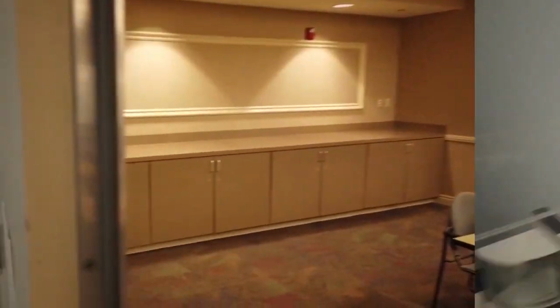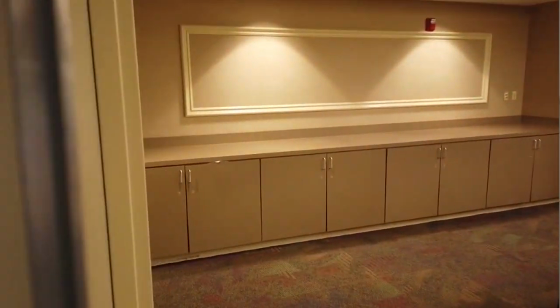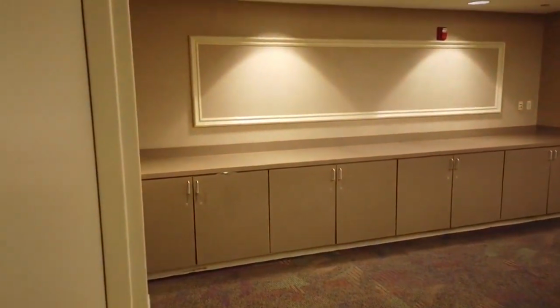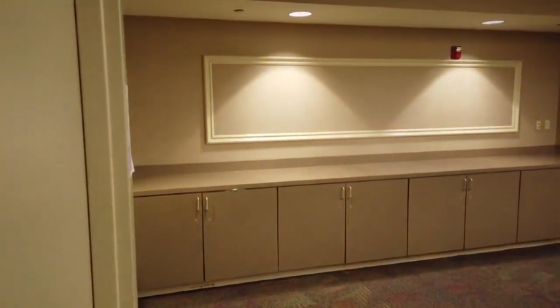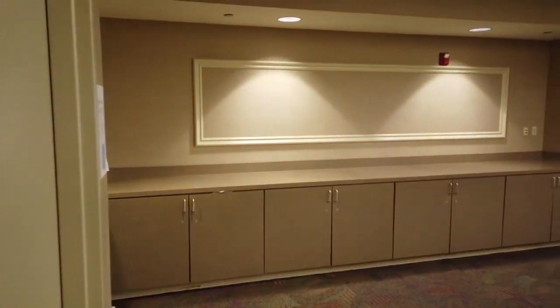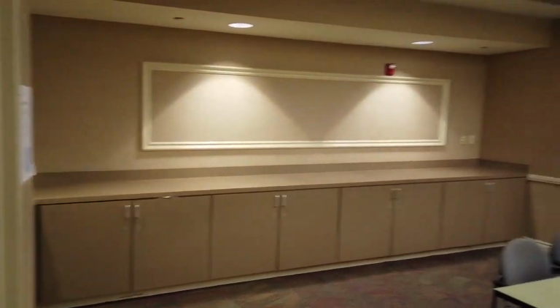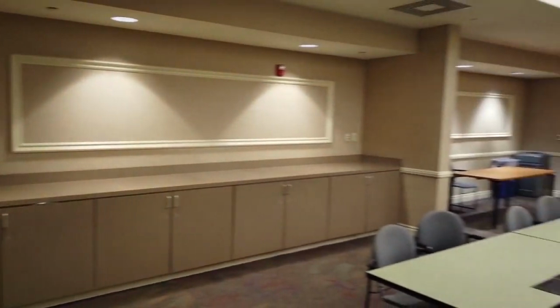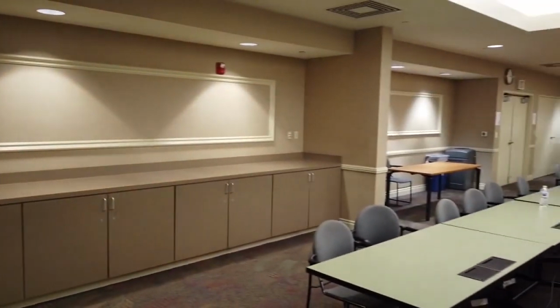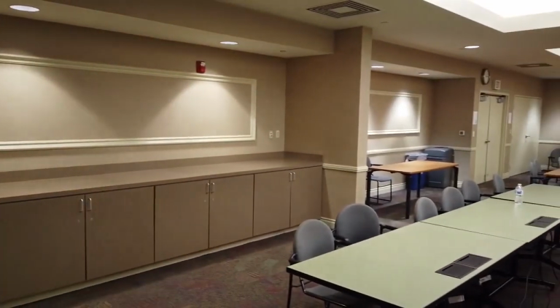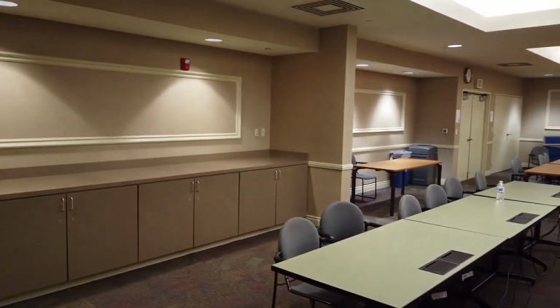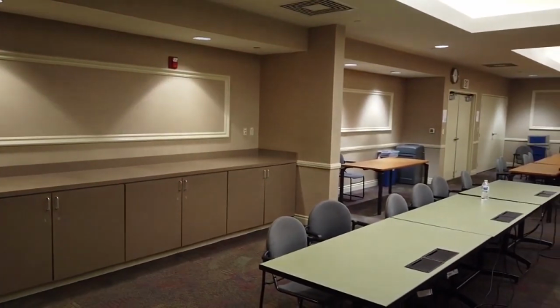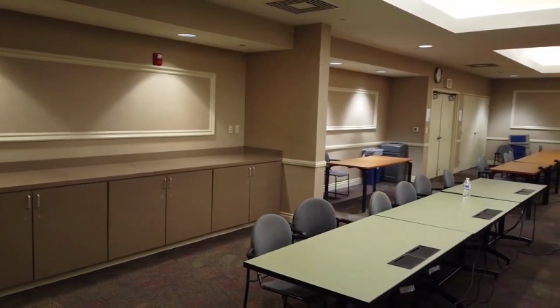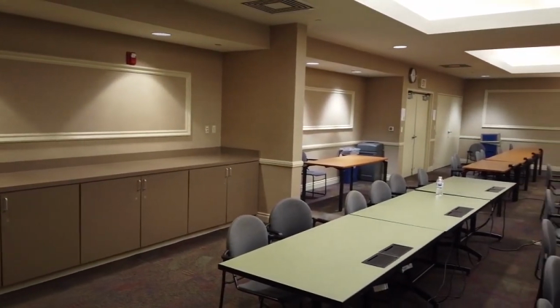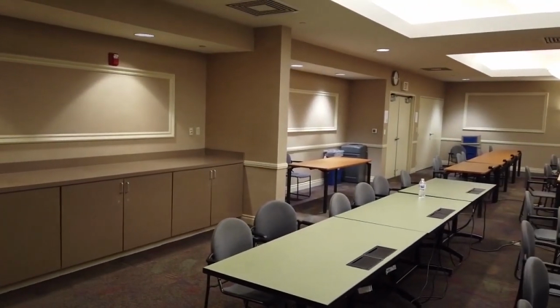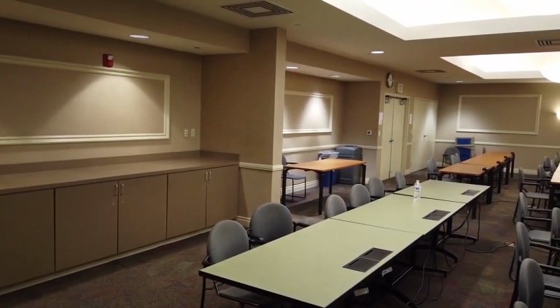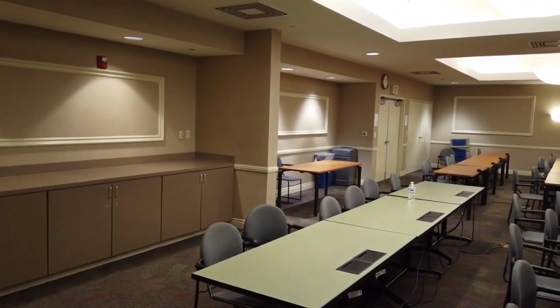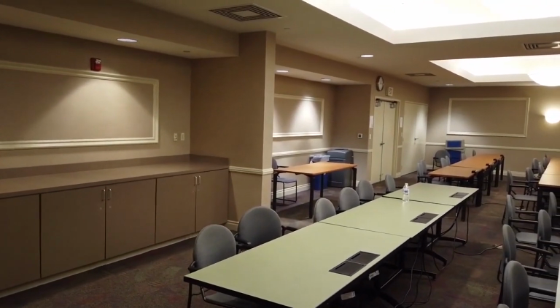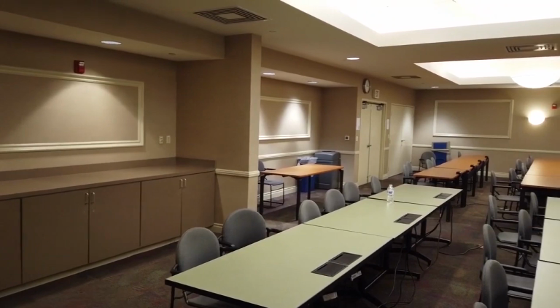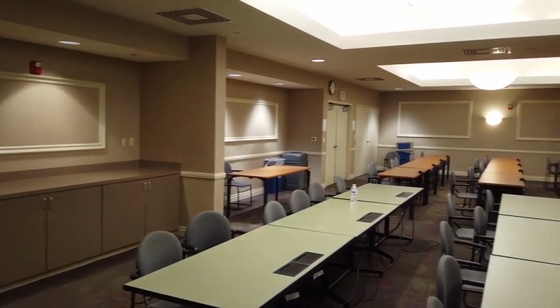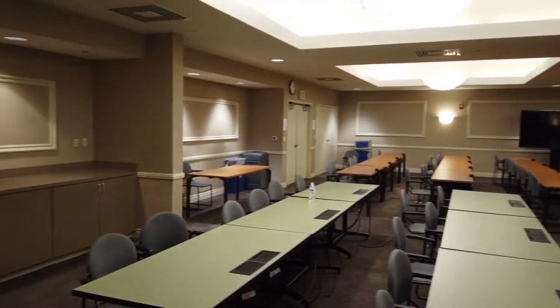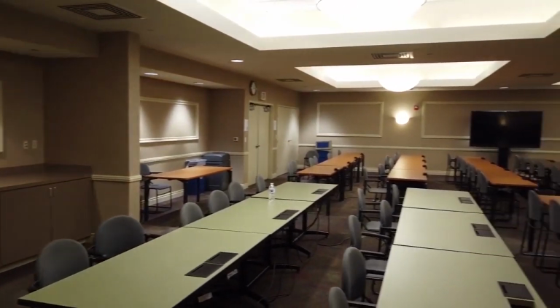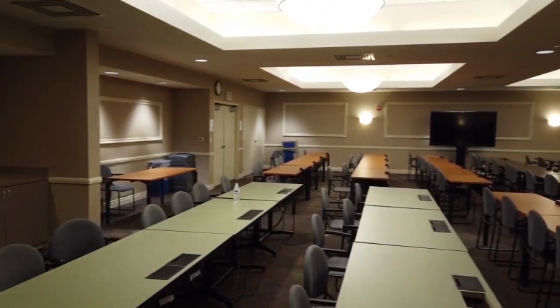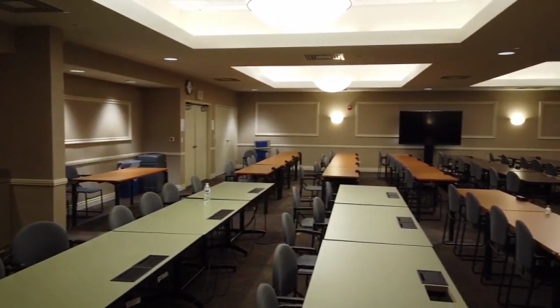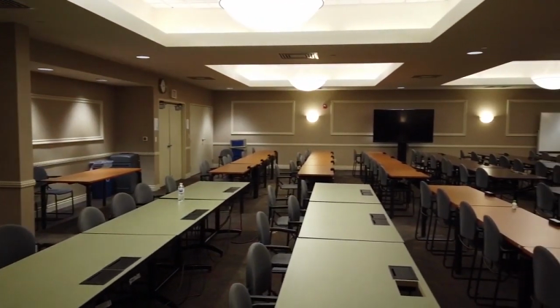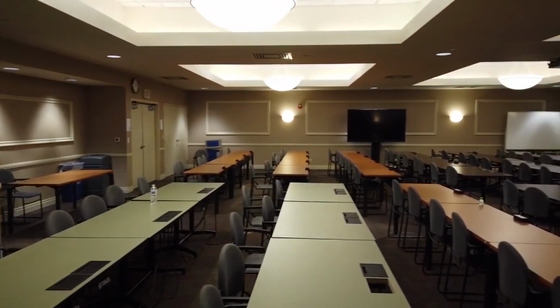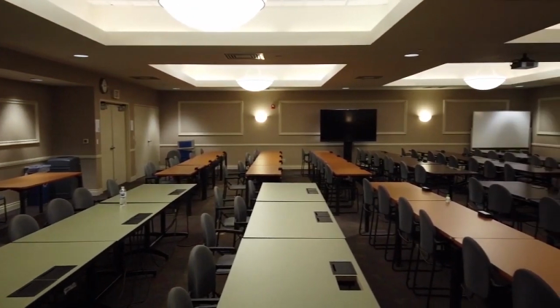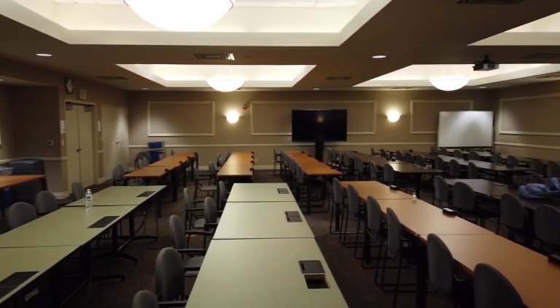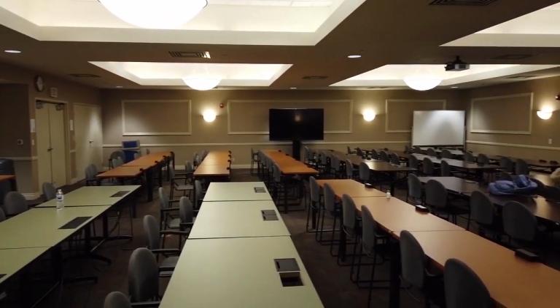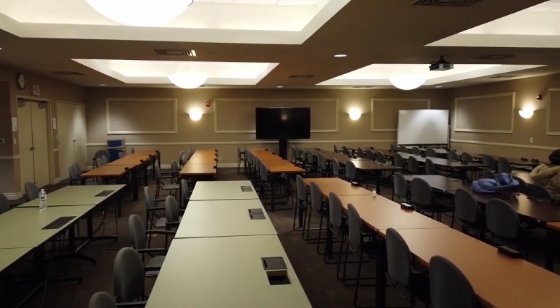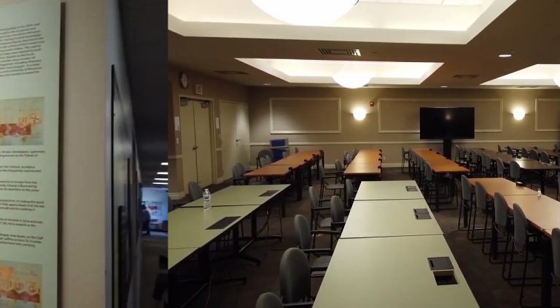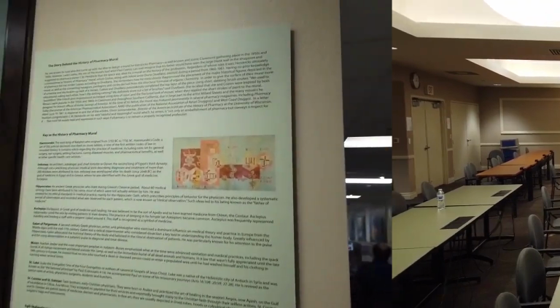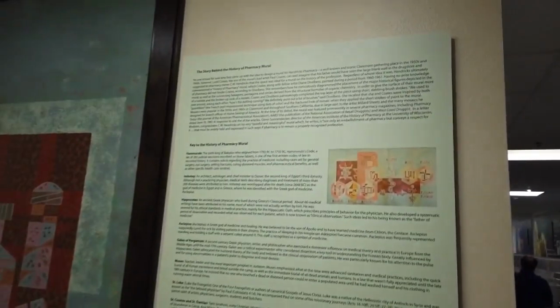The Founders Room is used for classes and events throughout the year. It is one of KGI's largest classrooms, and it's where many of our prospective student visitation days are held. If you are interested in attending a visit day, go to kgi.edu/visit.